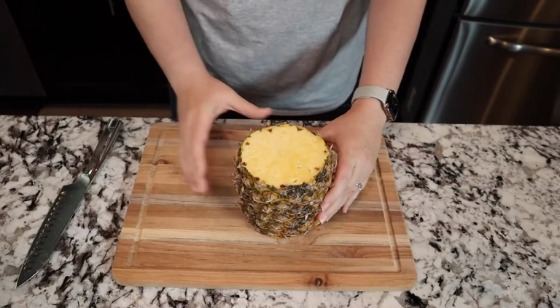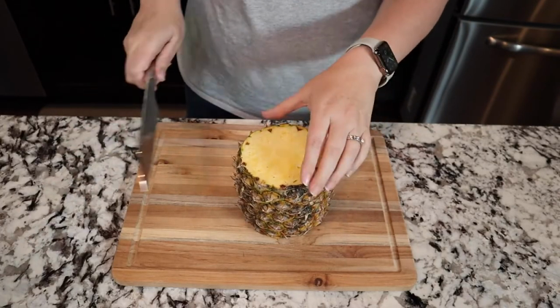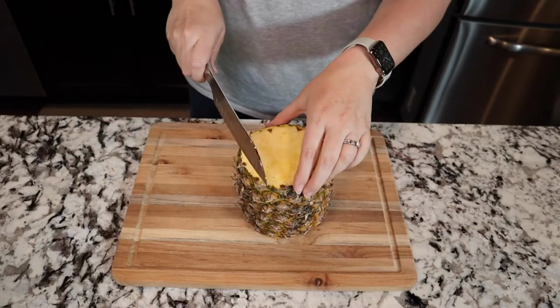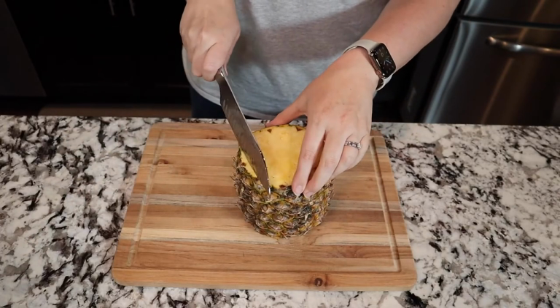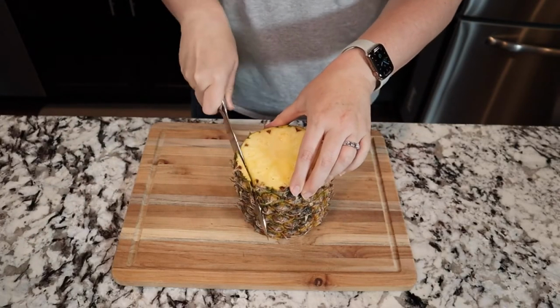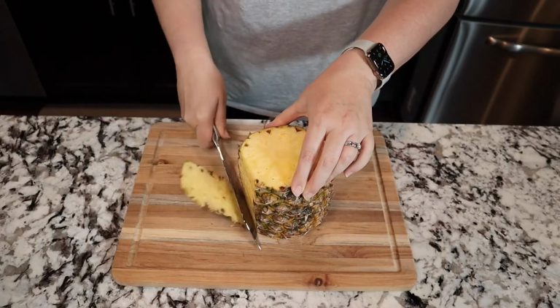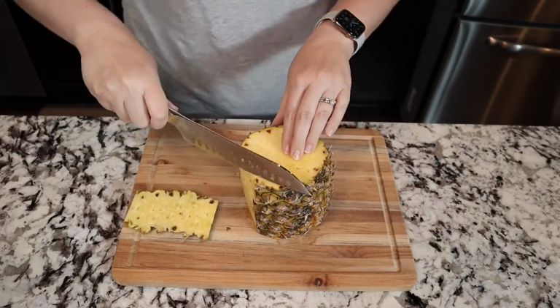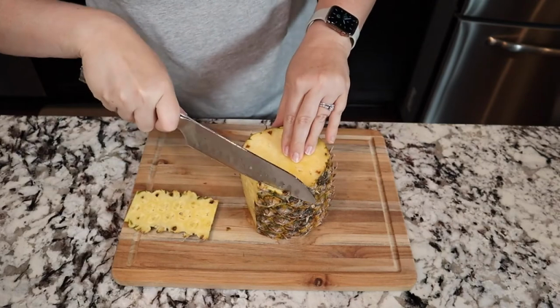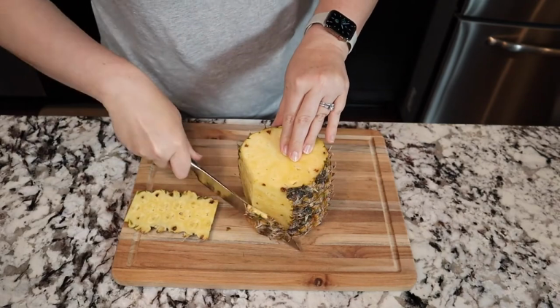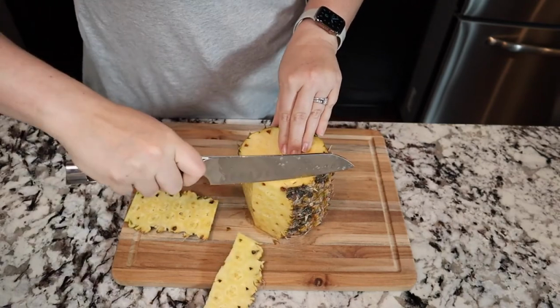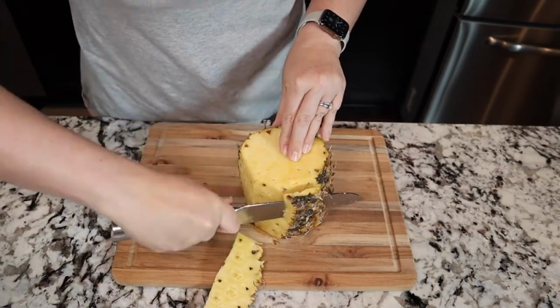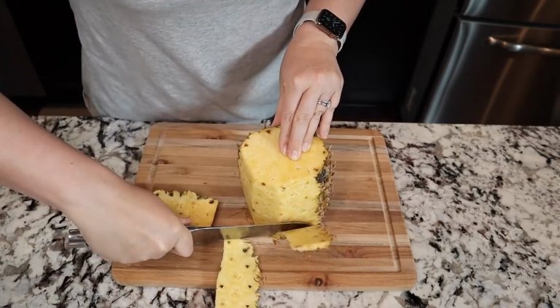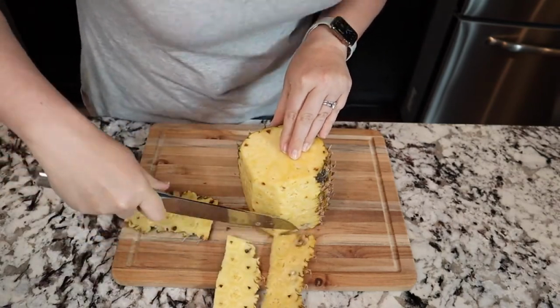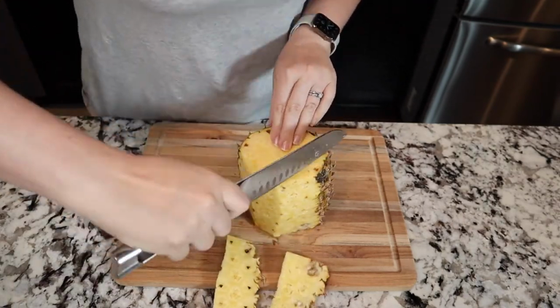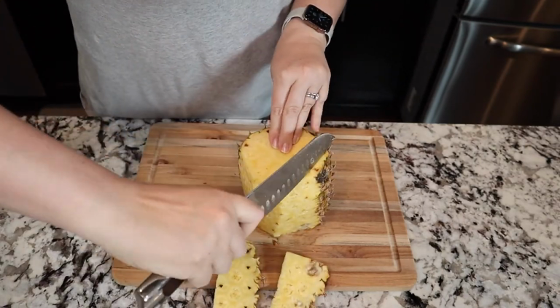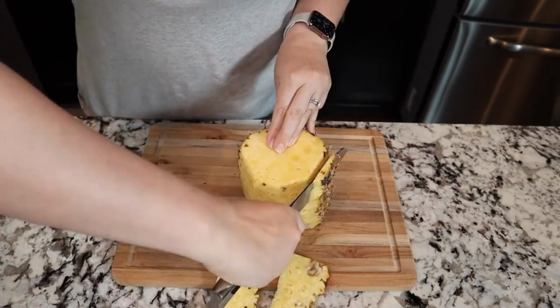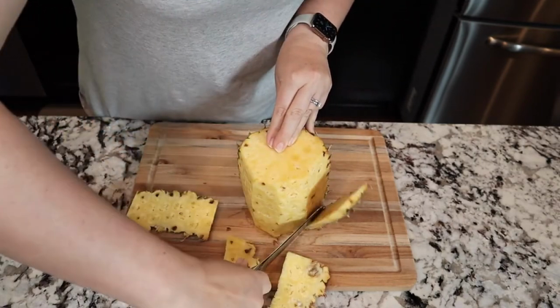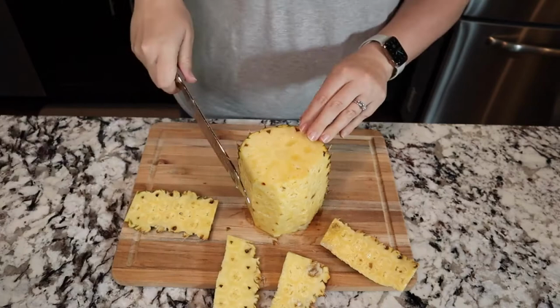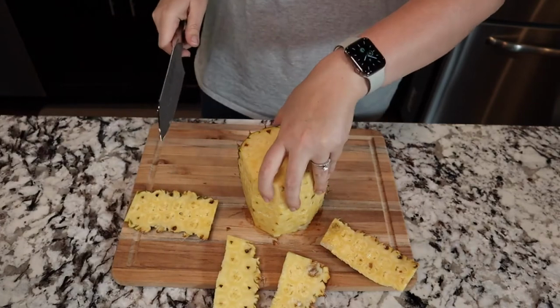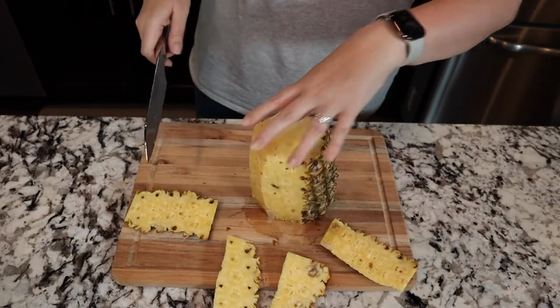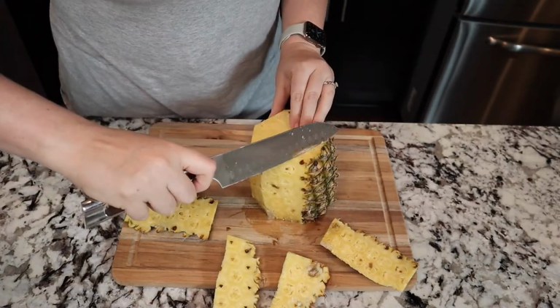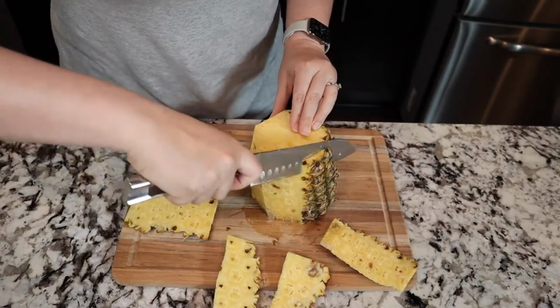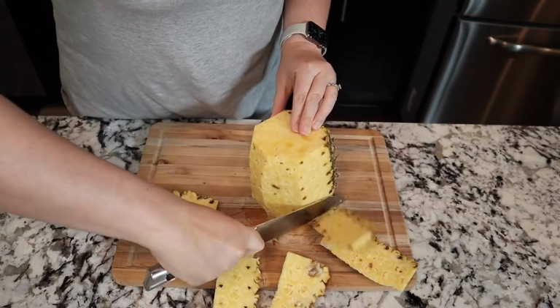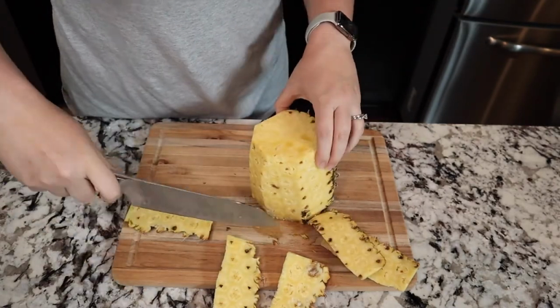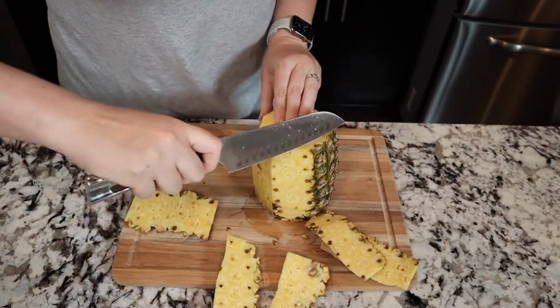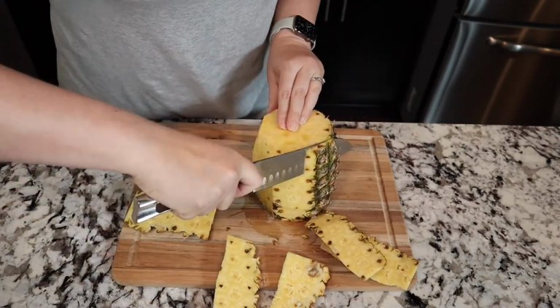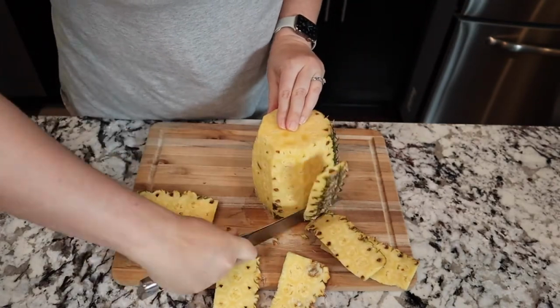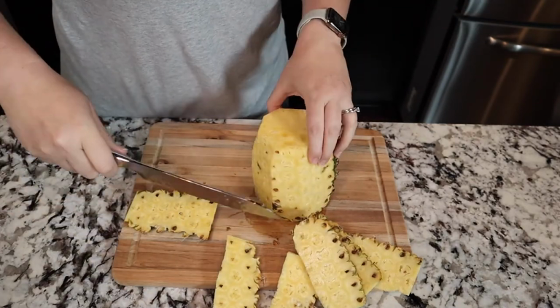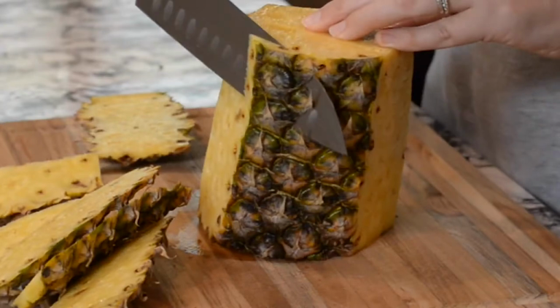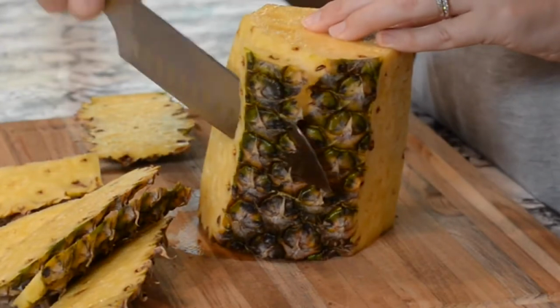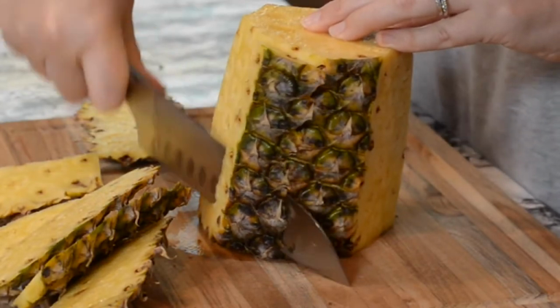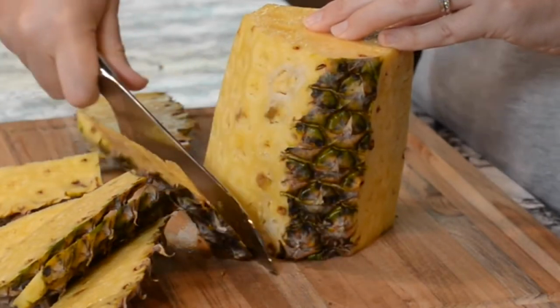To peel the rest of this pineapple, just sit the flat side down. You're going to take your knife and go from top to bottom, rotating it around until you get all that peeling off. Don't stress about getting every little piece — you can always go back and clean up a little bit later.